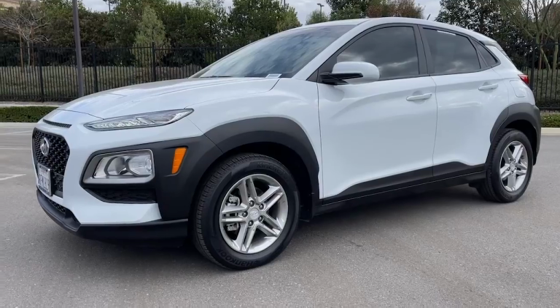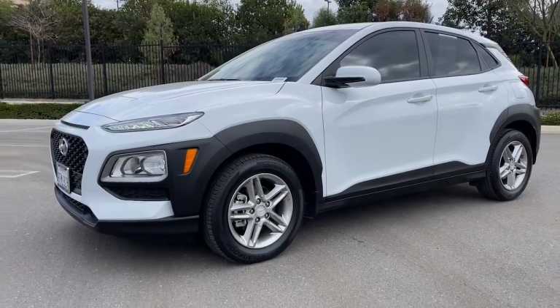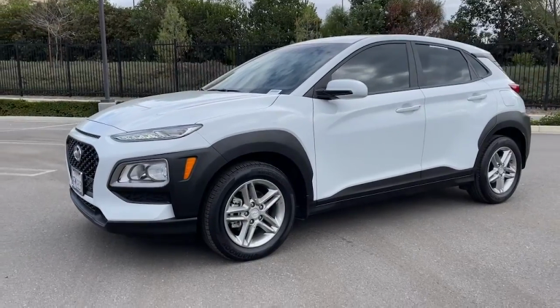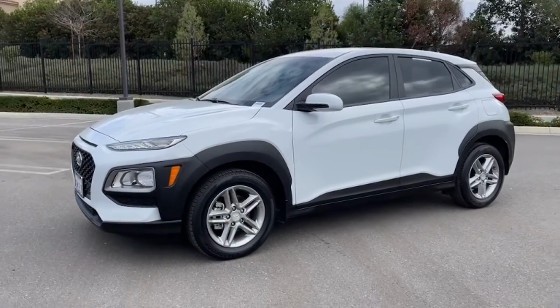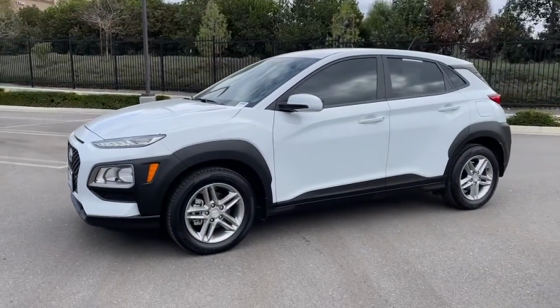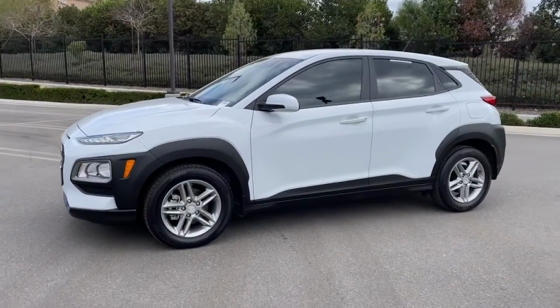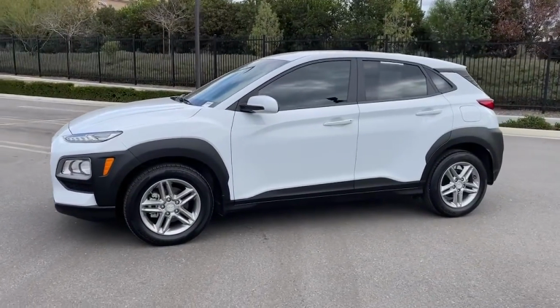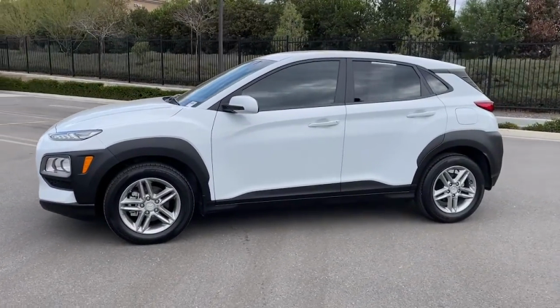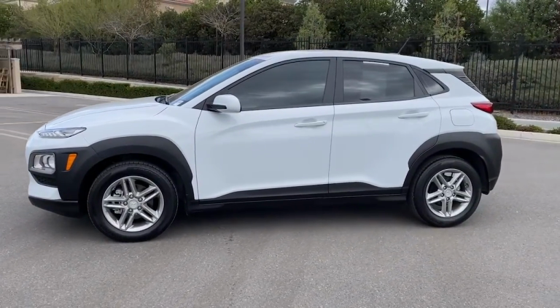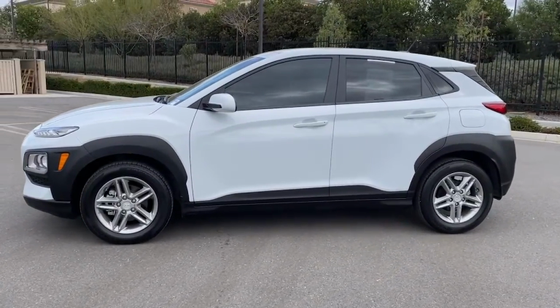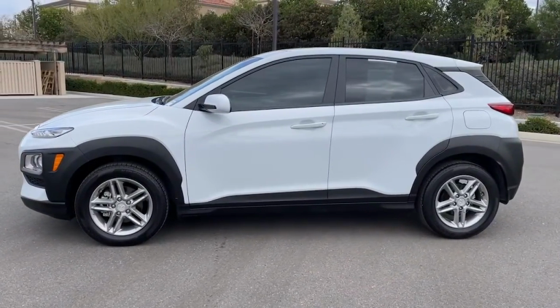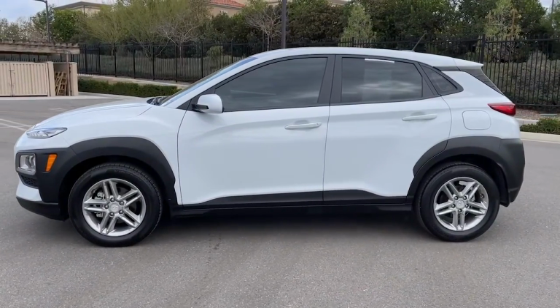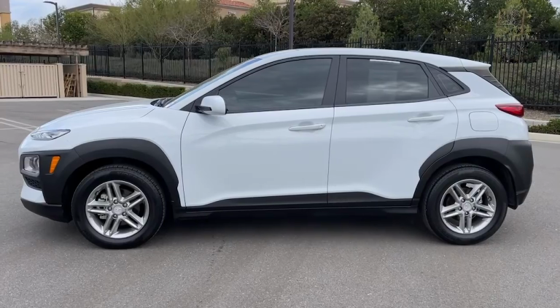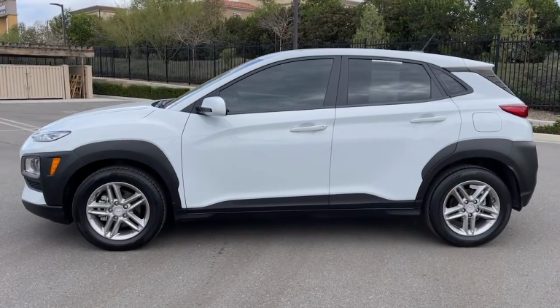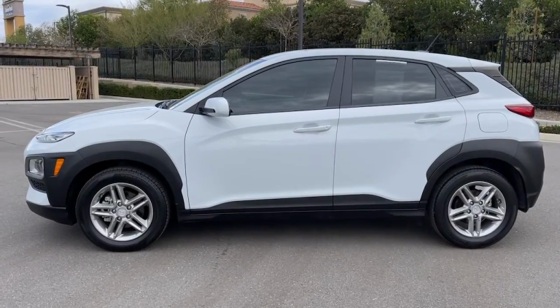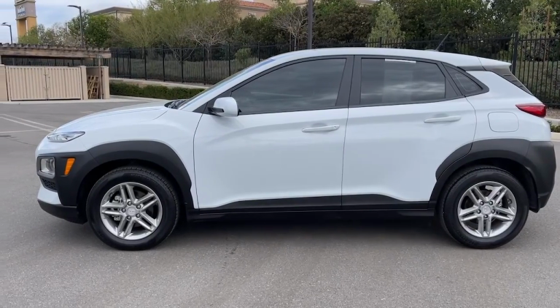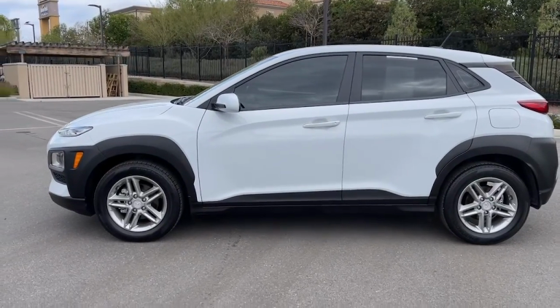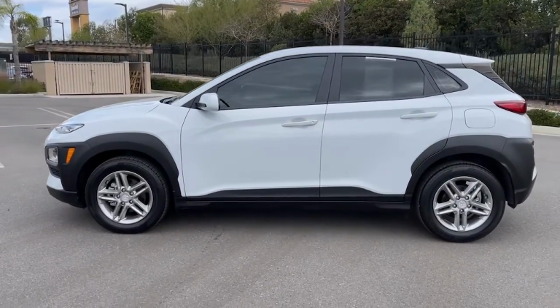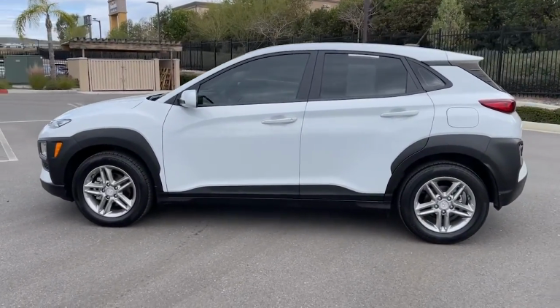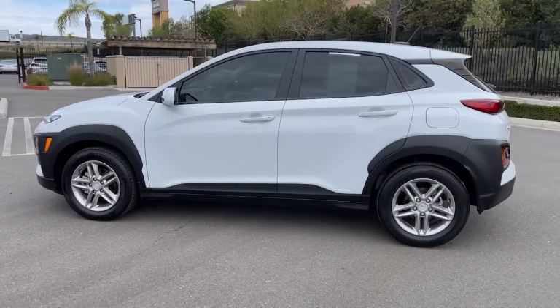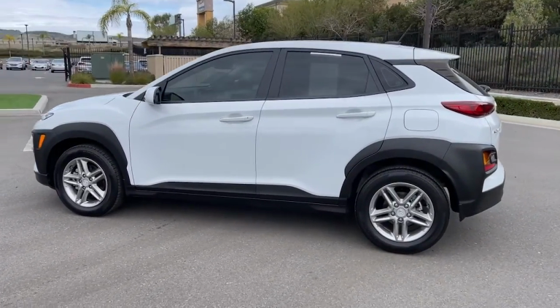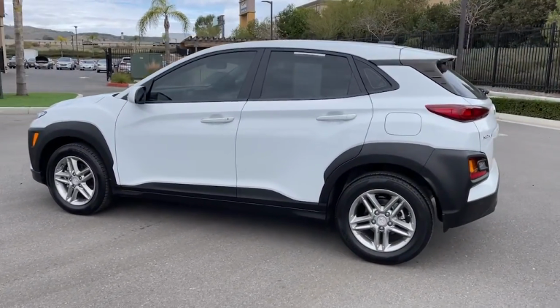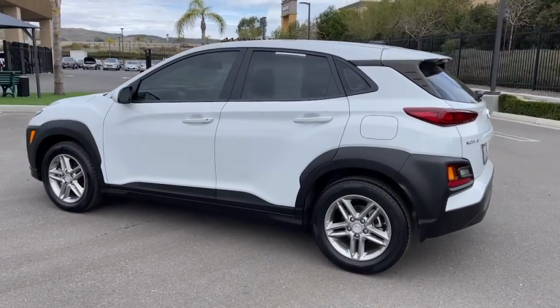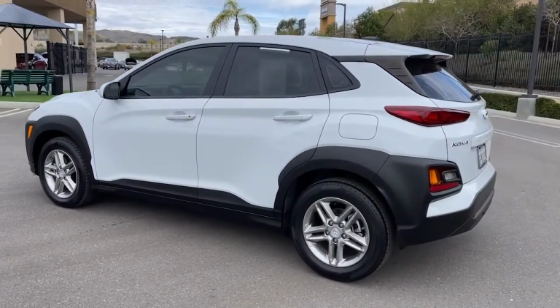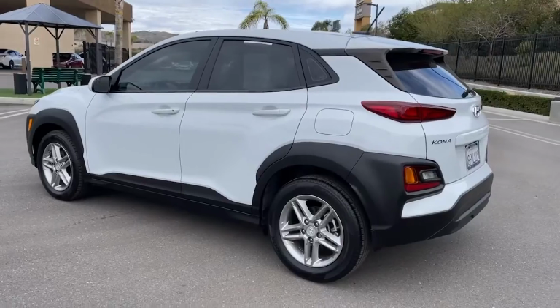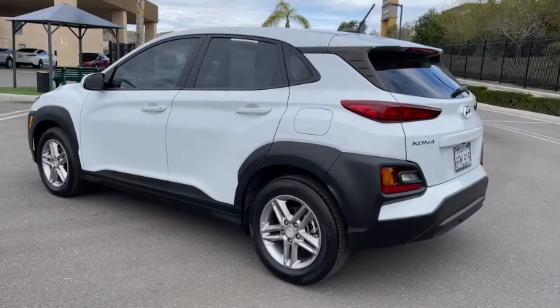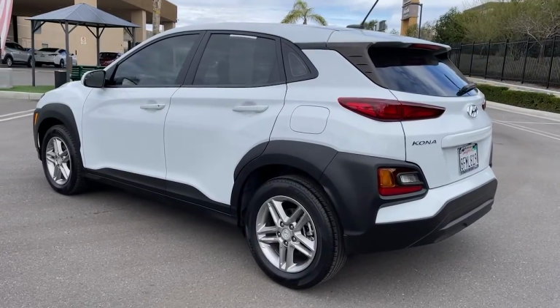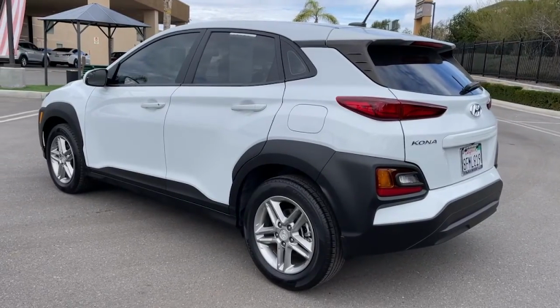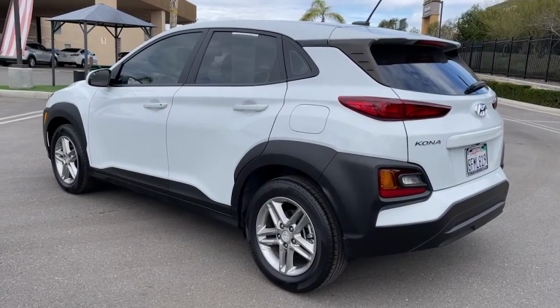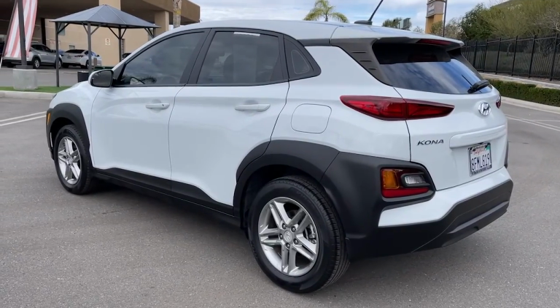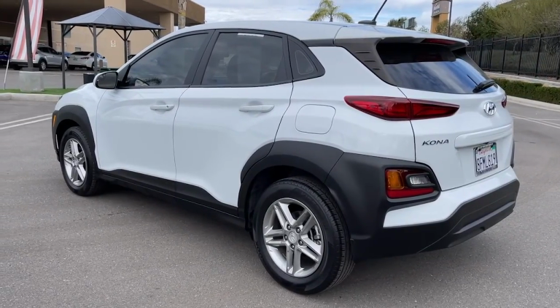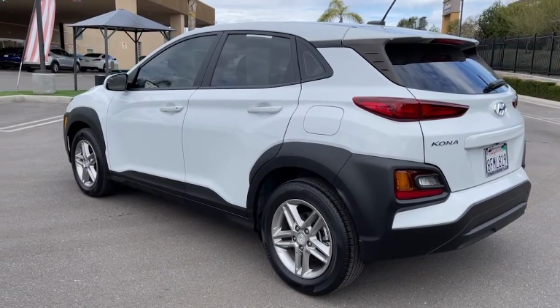Look no further than the 2018 Hyundai Kona. With less than 15,000 miles on the odometer, this vehicle provides excellent value. Take a closer look at the sophisticated and versatile Kona.